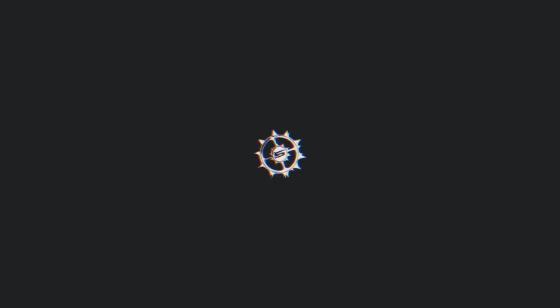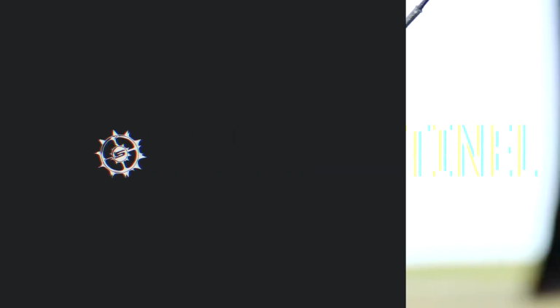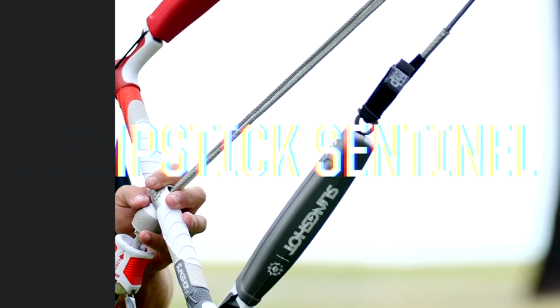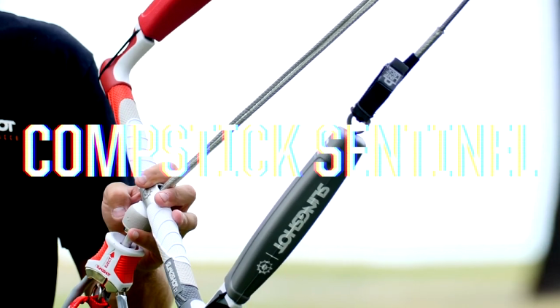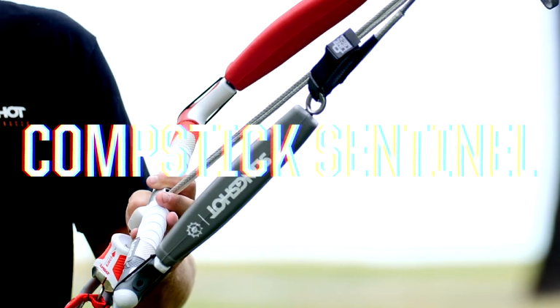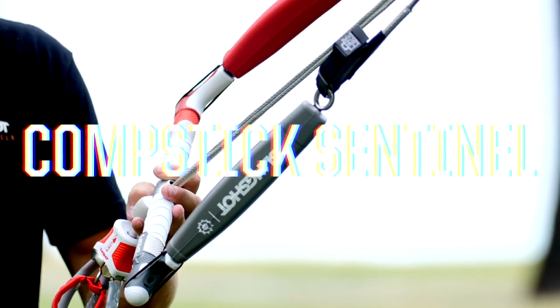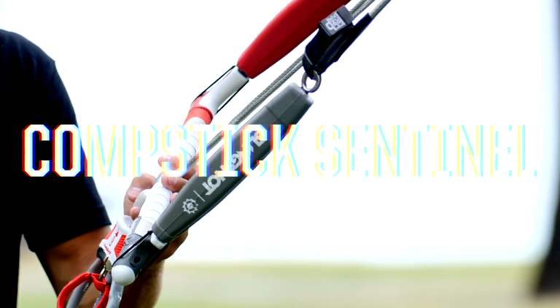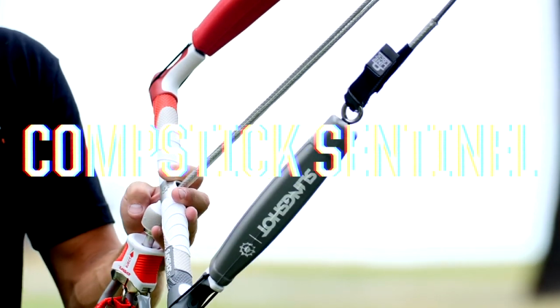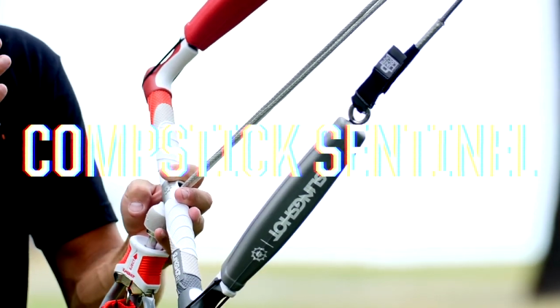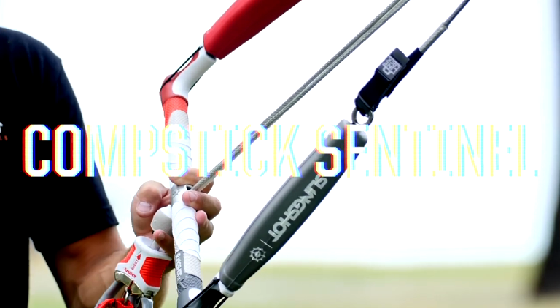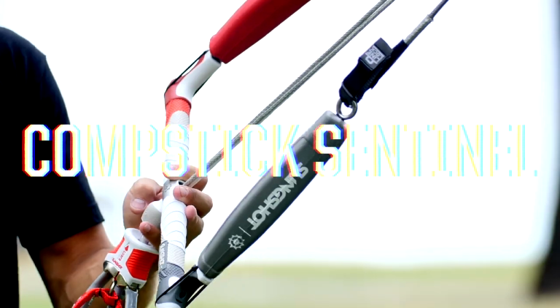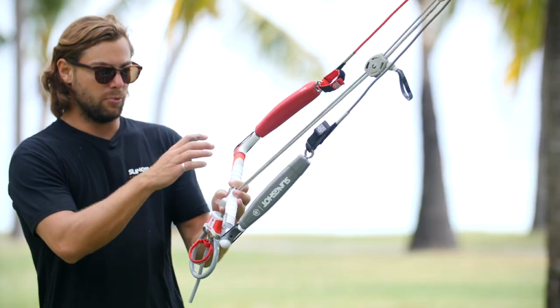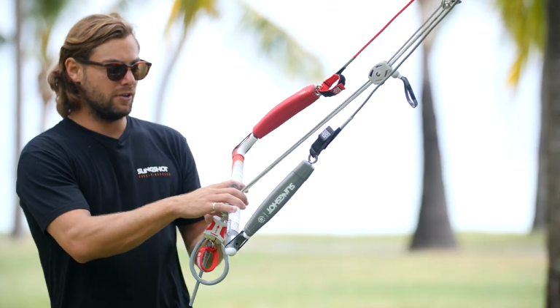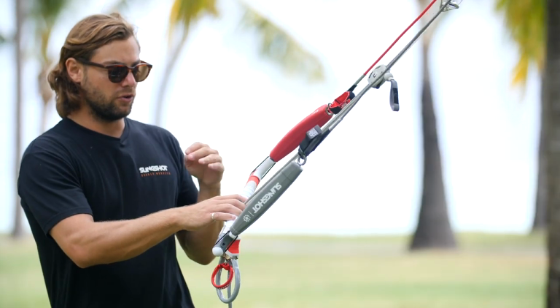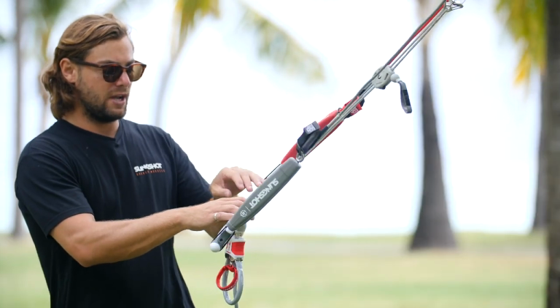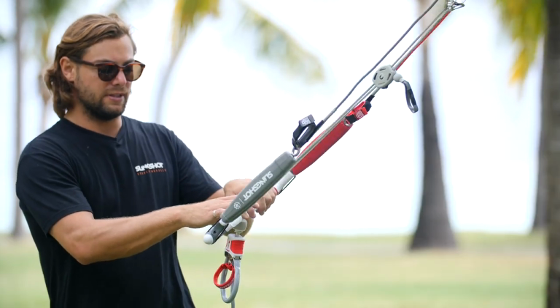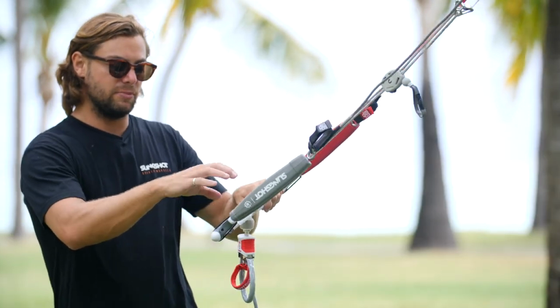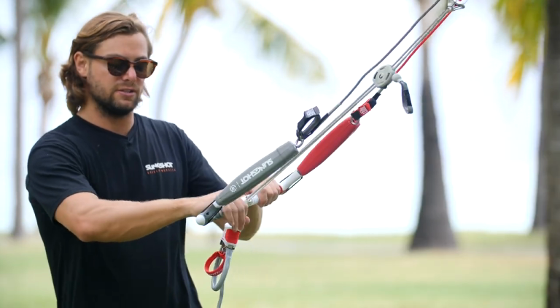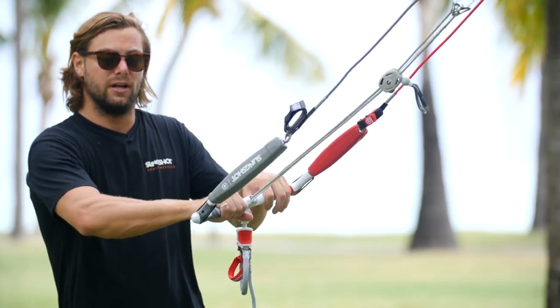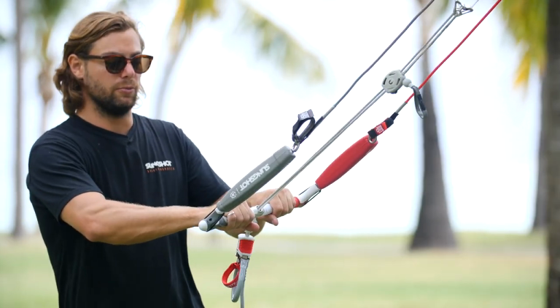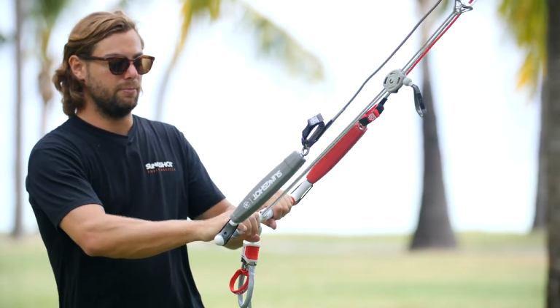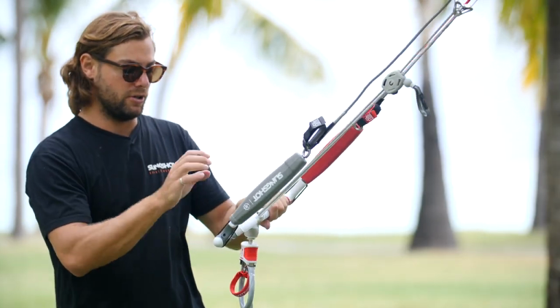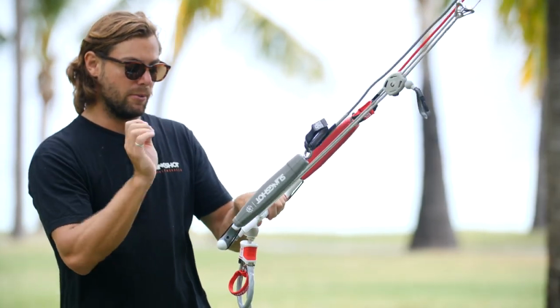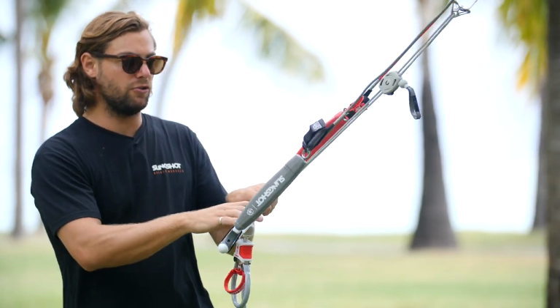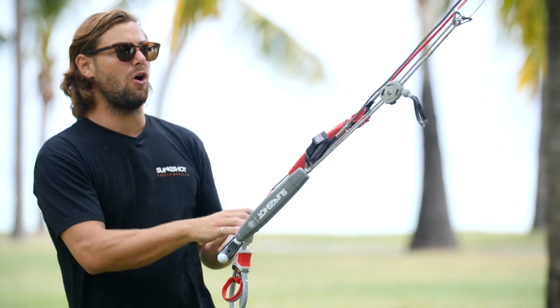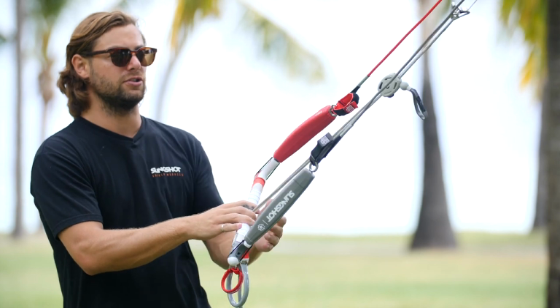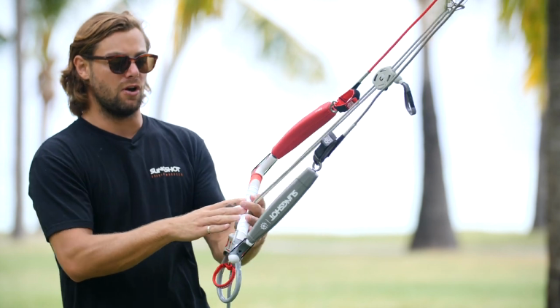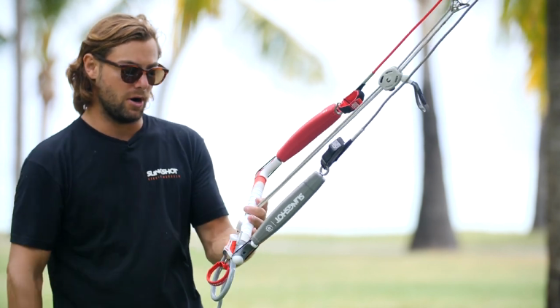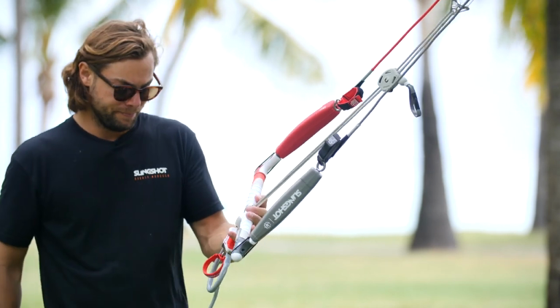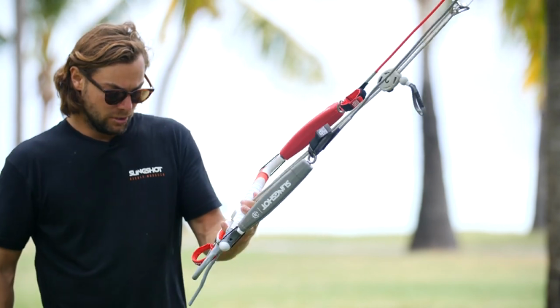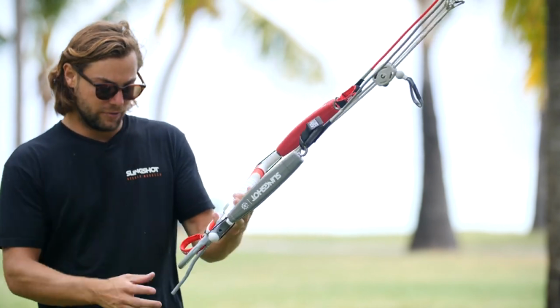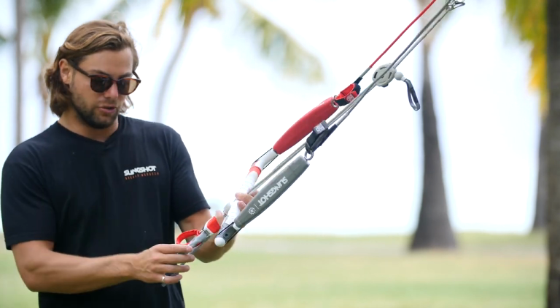We're here at the CompStick Sentinel control bar system. This is our above-the-bar depower system. This bar has been in the range for a long time and that's just because it's really popular. I'm going to run you through all the features on the bar starting with the chicken loop.